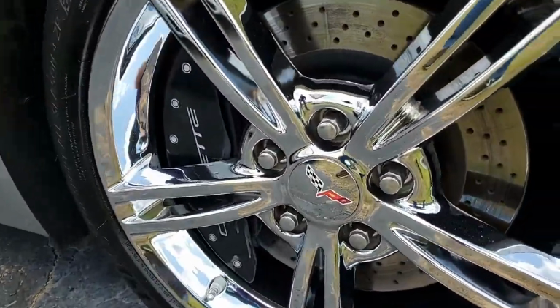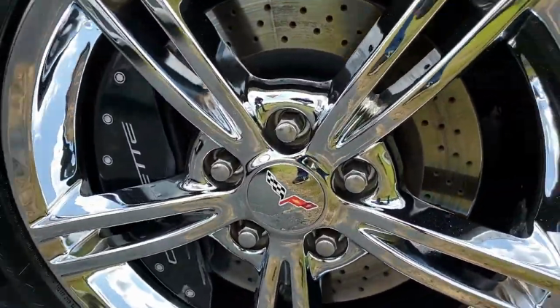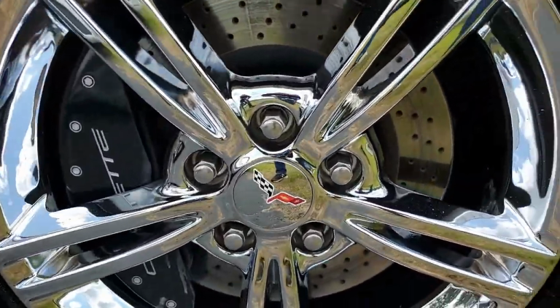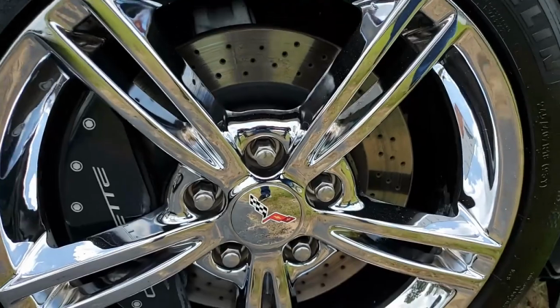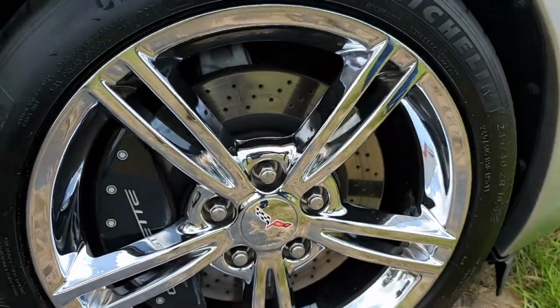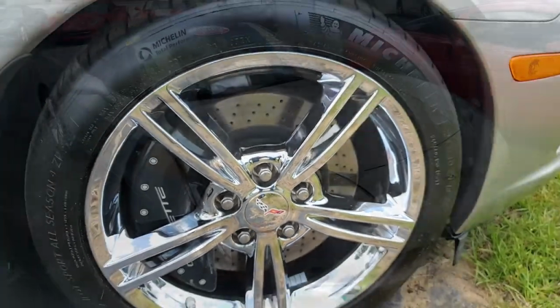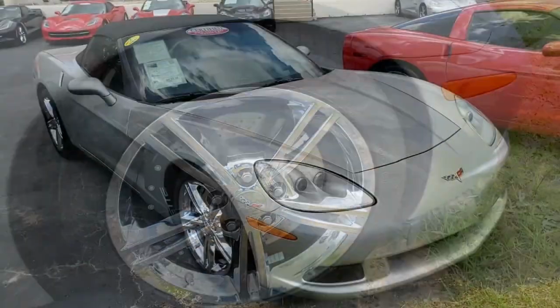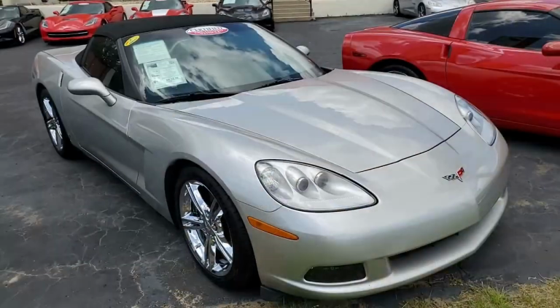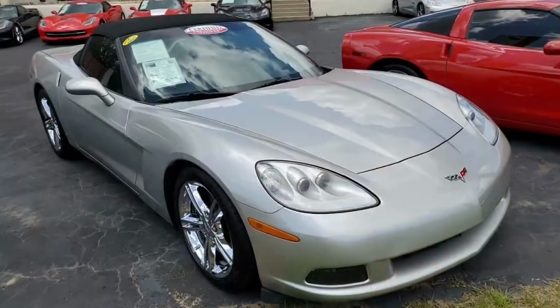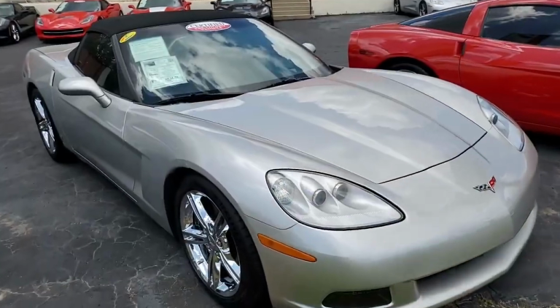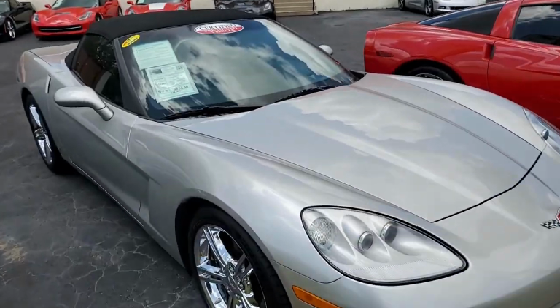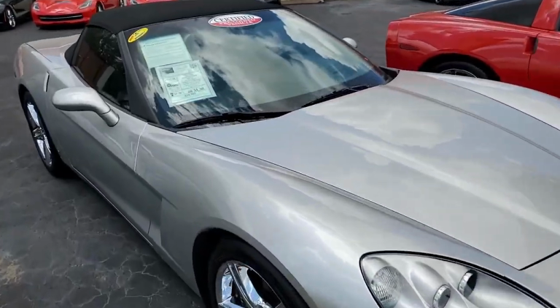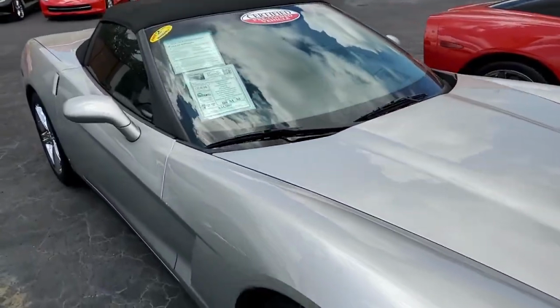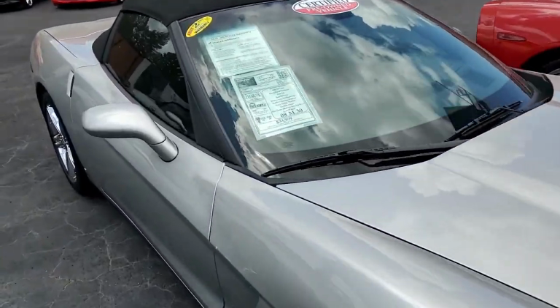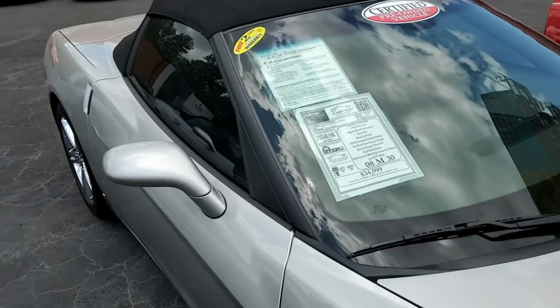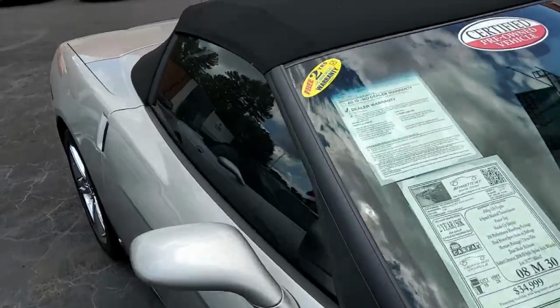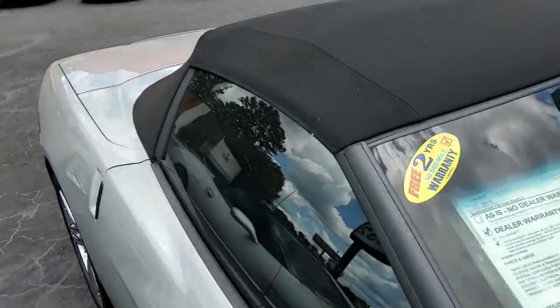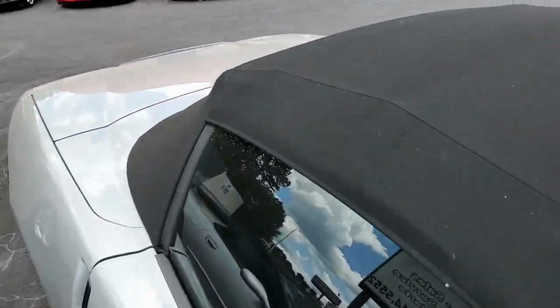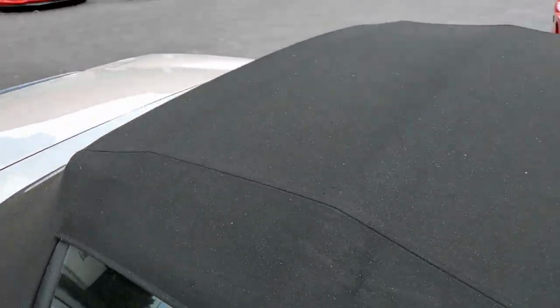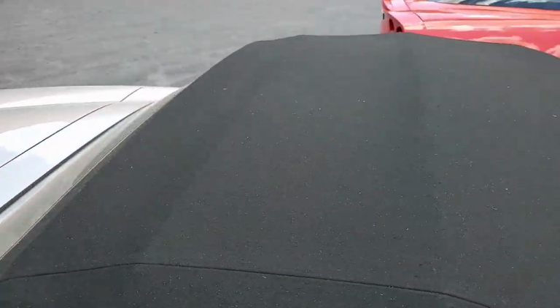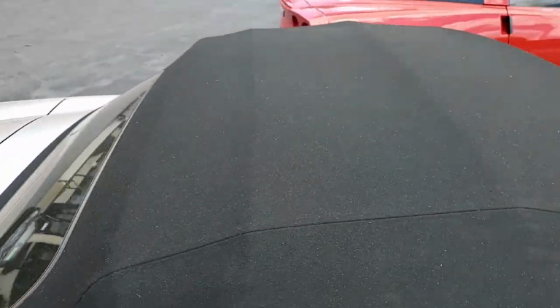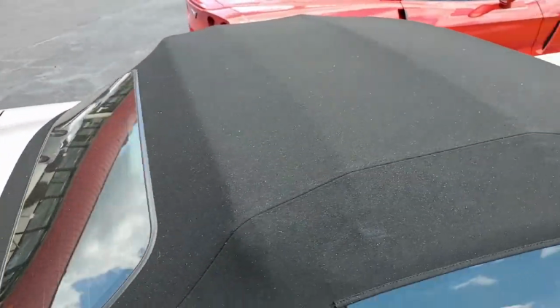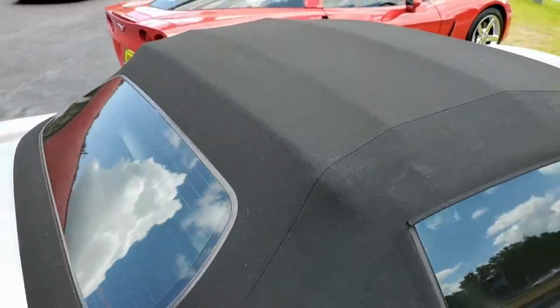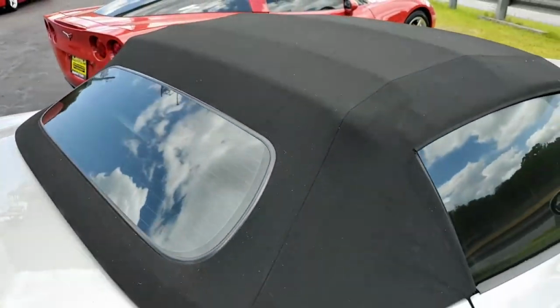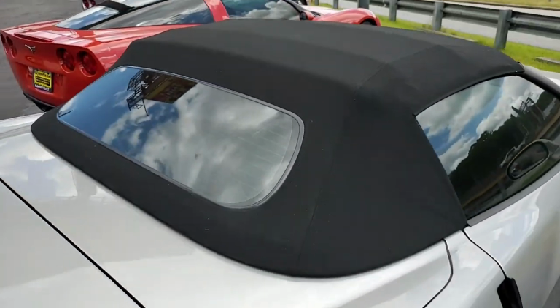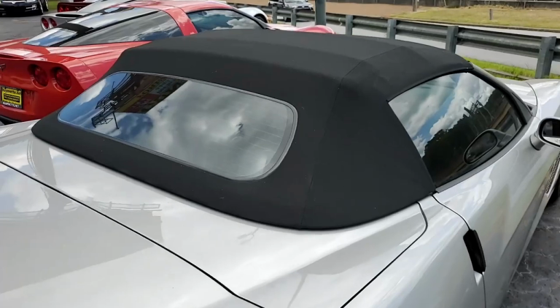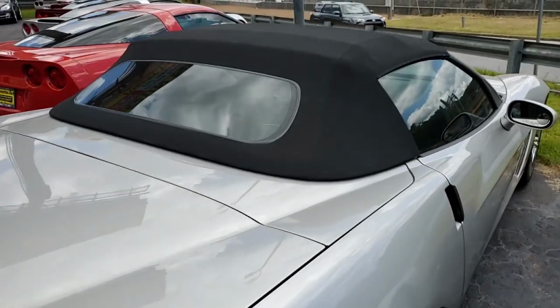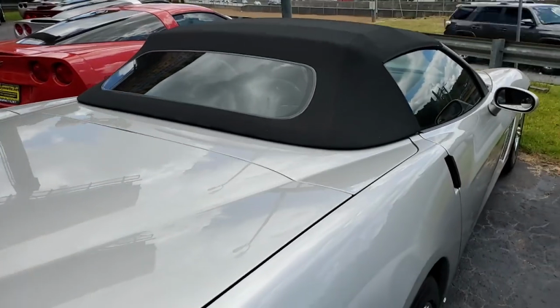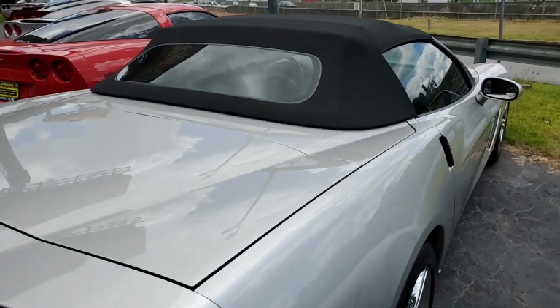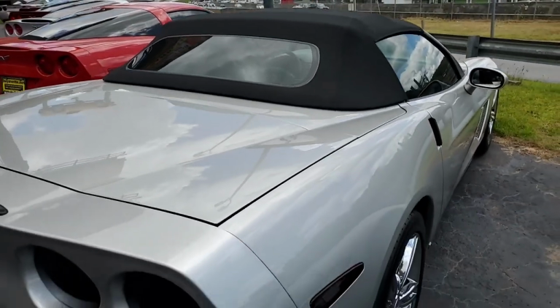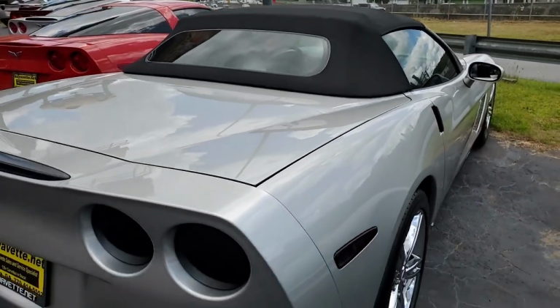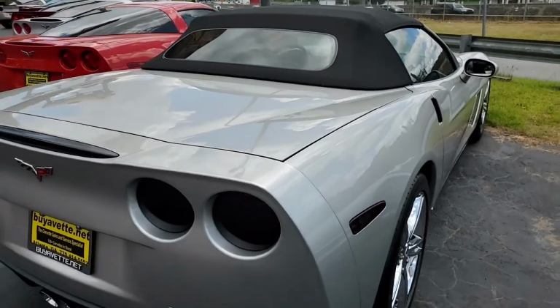This car includes the Z51 performance handling package, dual mode exhaust, OnStar, HID headlights, dual zone electronic climate control, fog lamps, keyless entry and start, power windows, power locks, power steering — everything on this car is power of course.